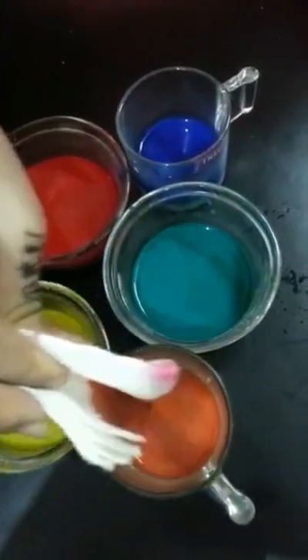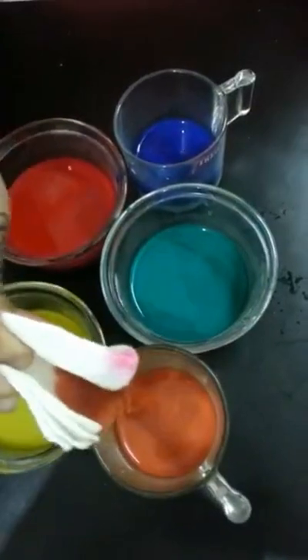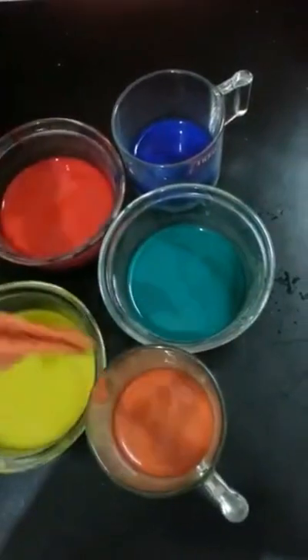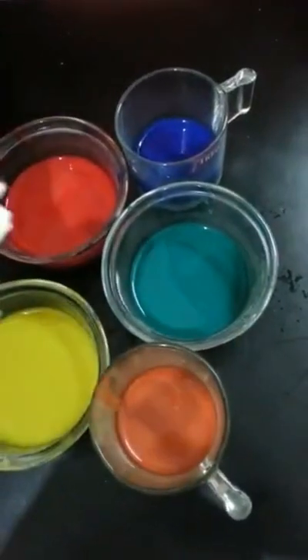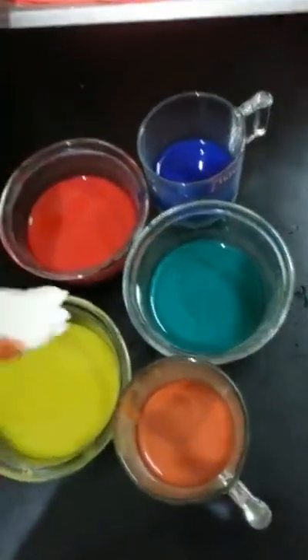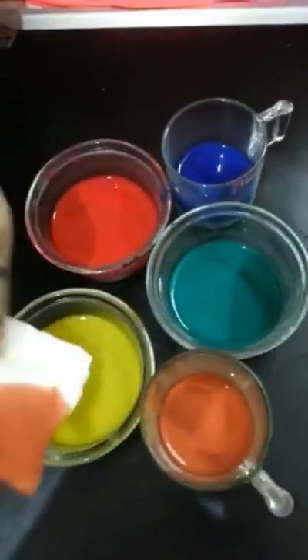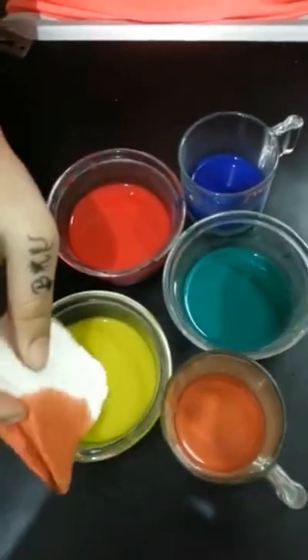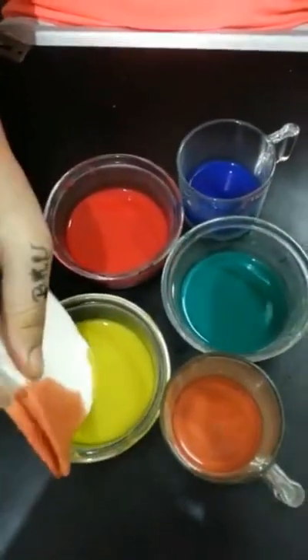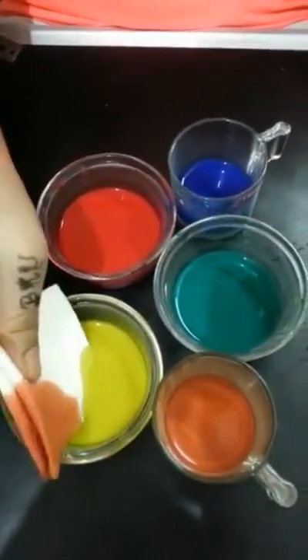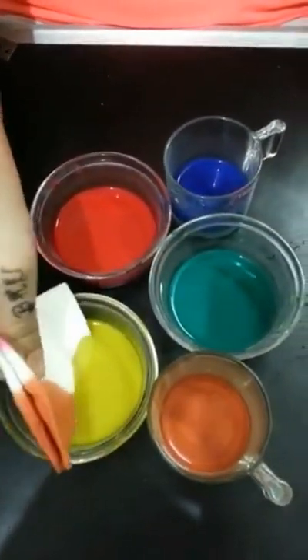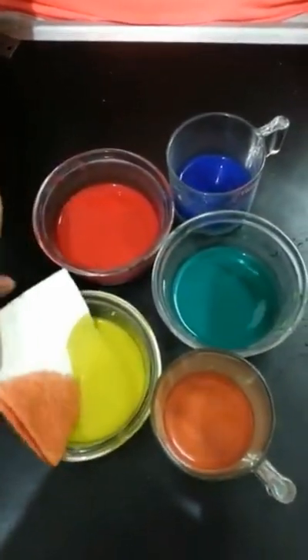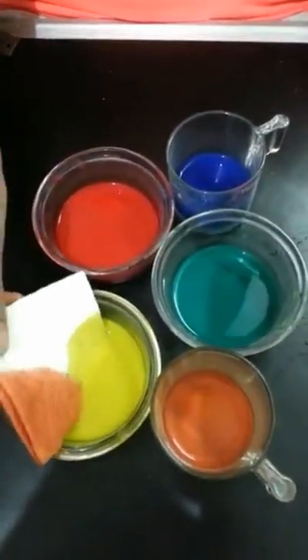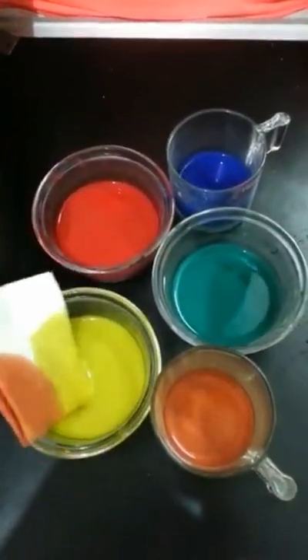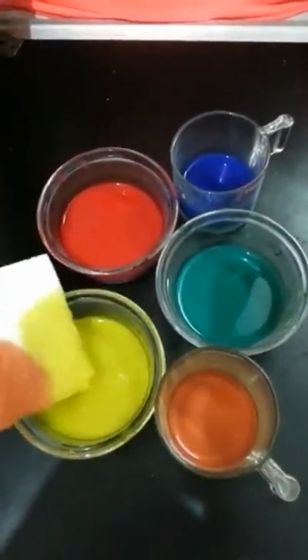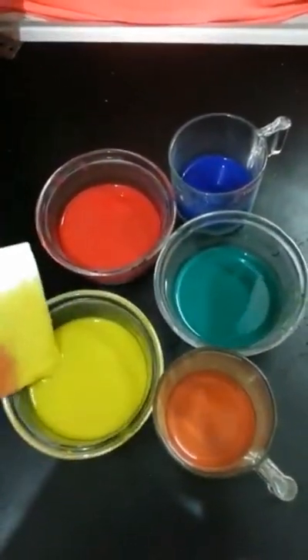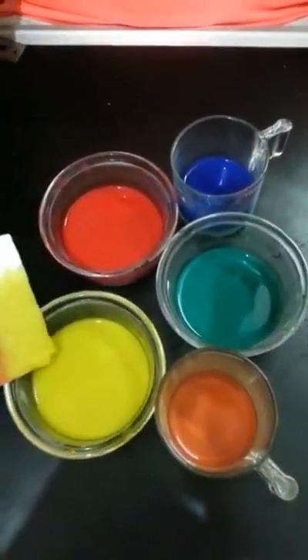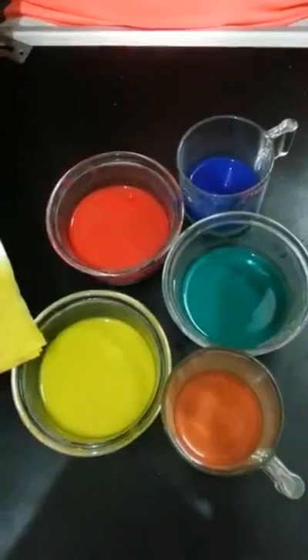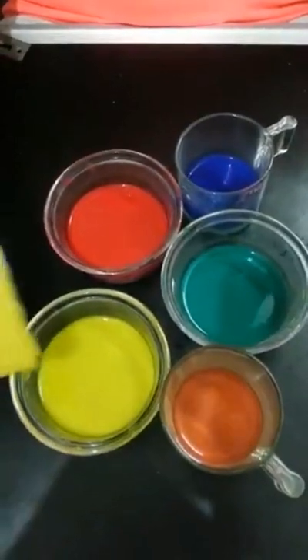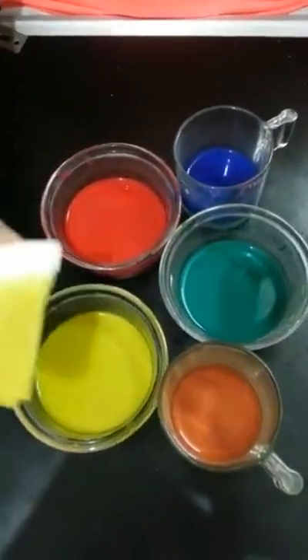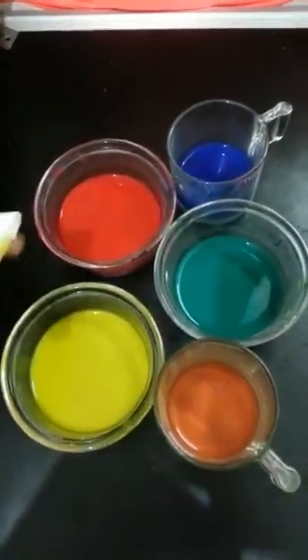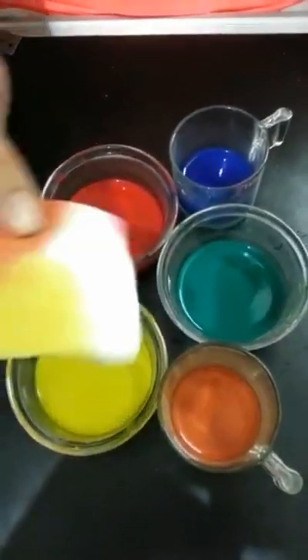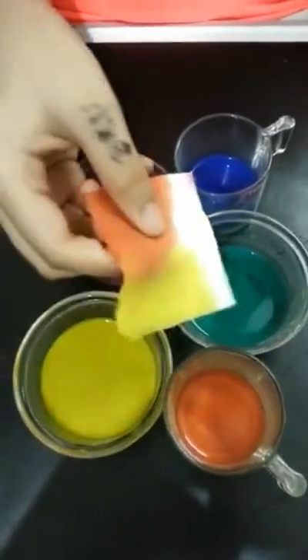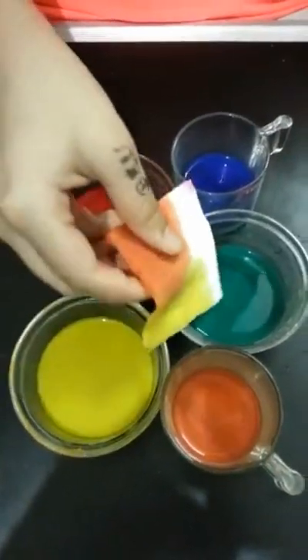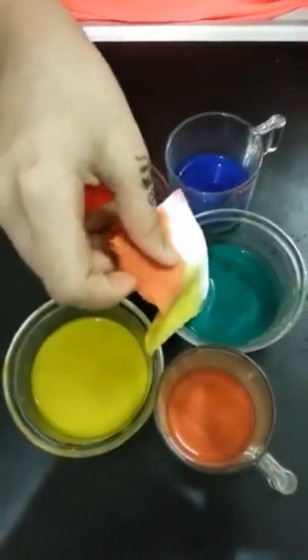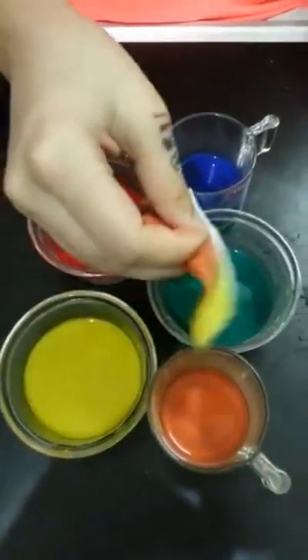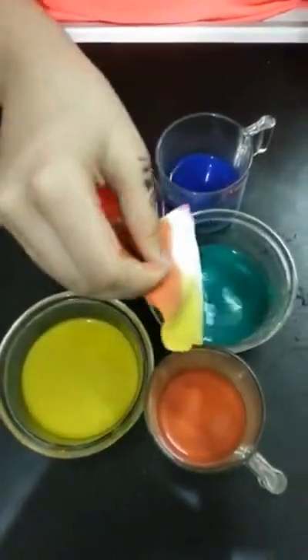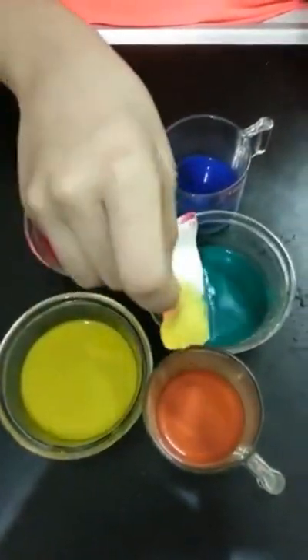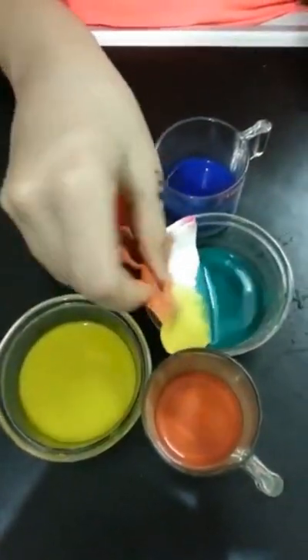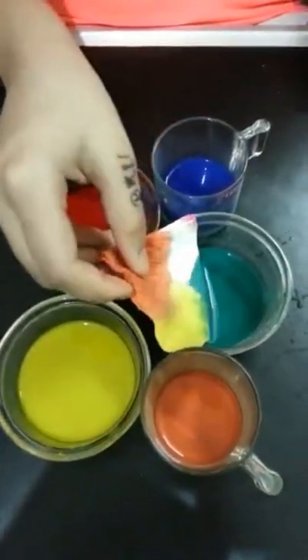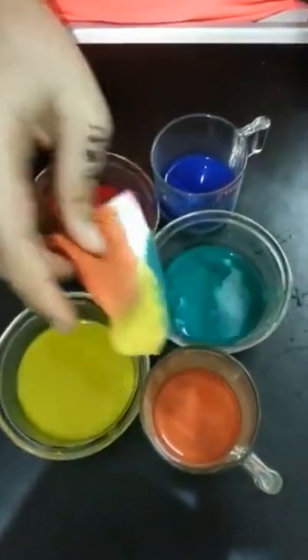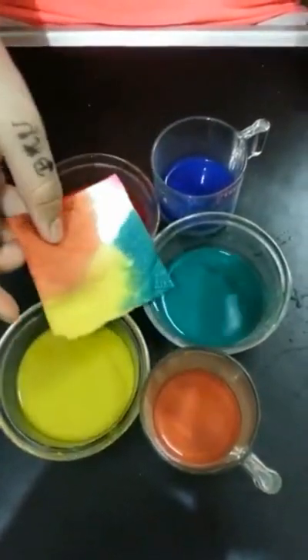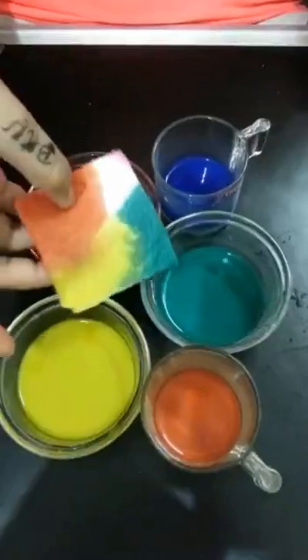Fold the tissue paper as you like. Take different watercolors or acrylic colors in each bowl separately. Dip the tissue for each side with different colors.